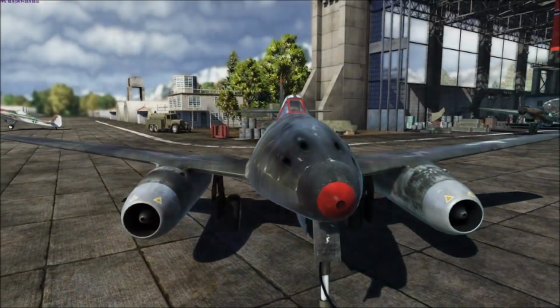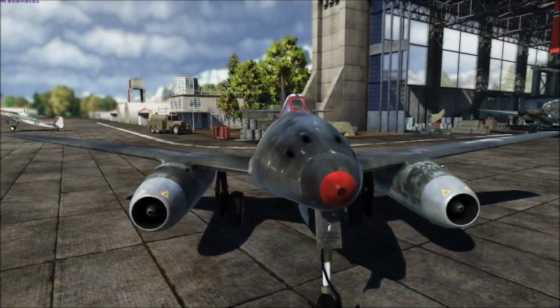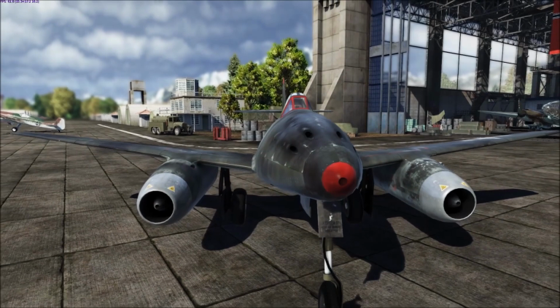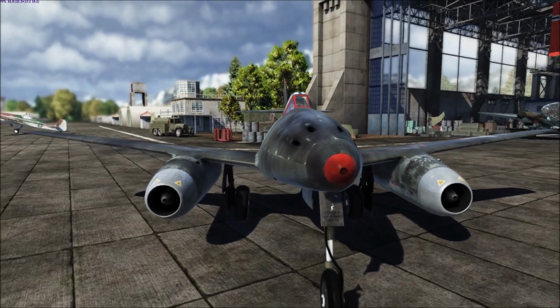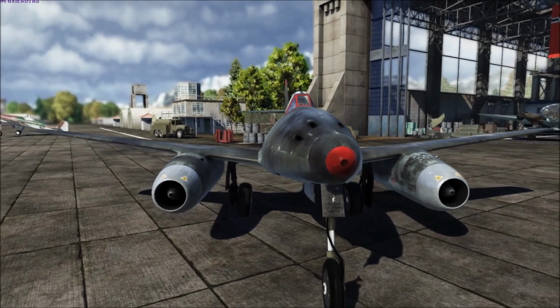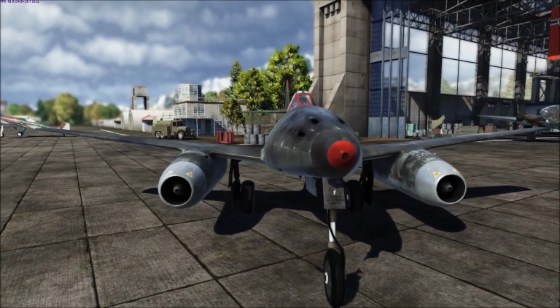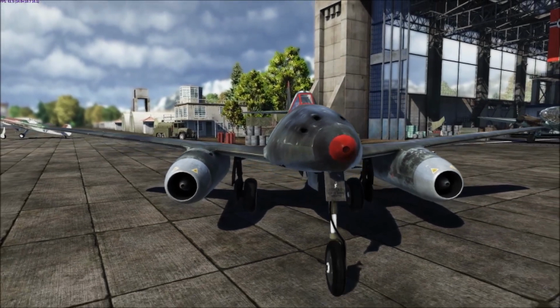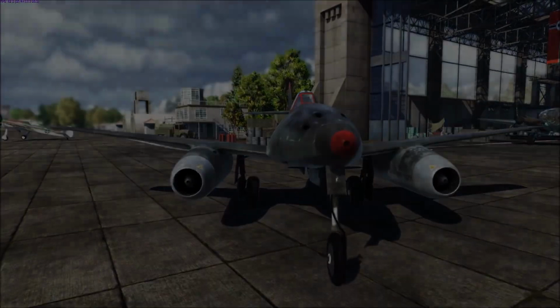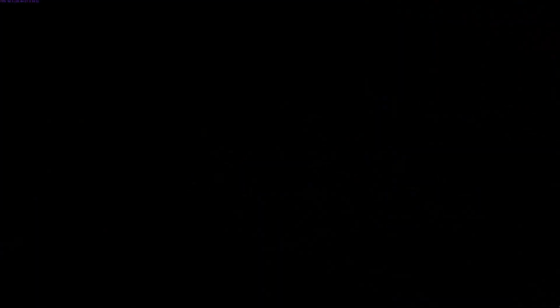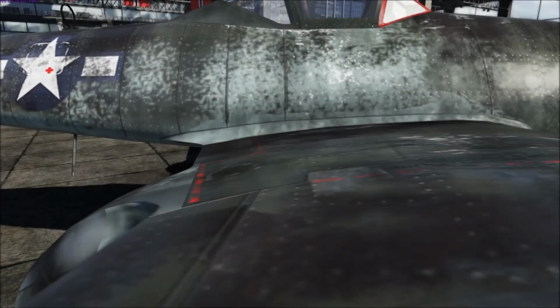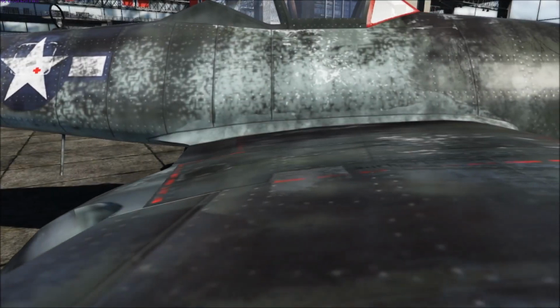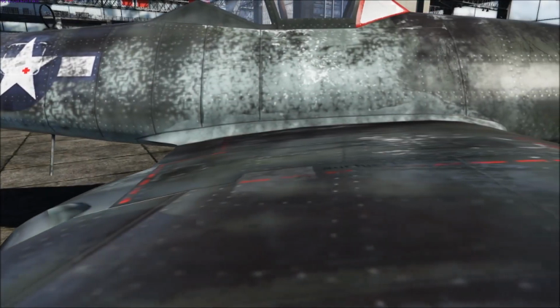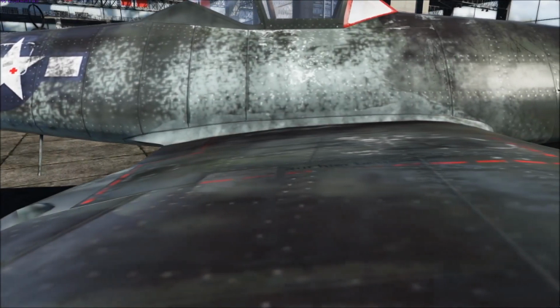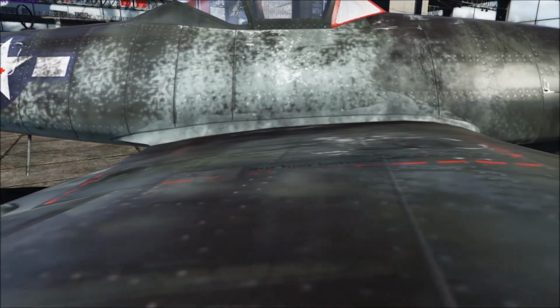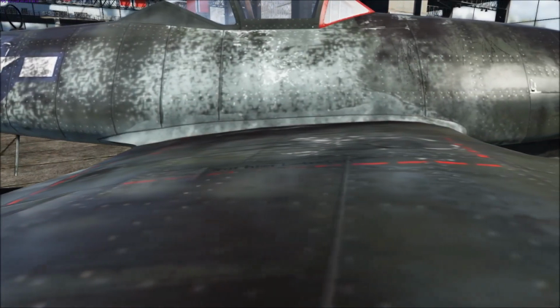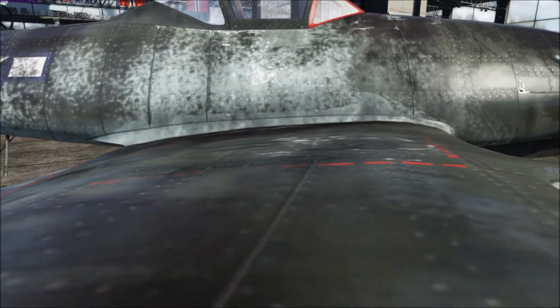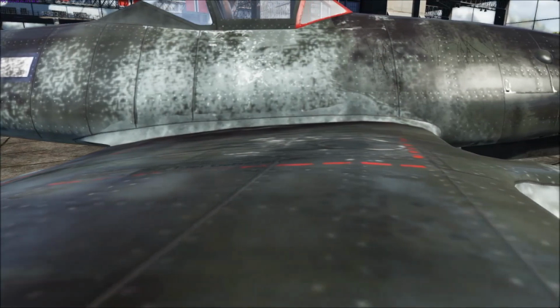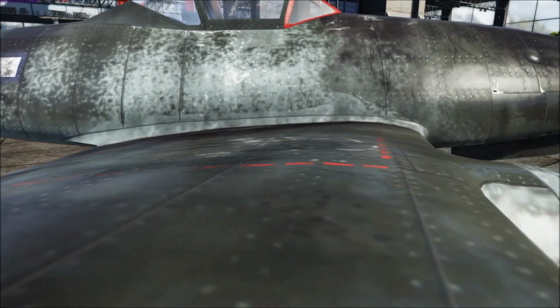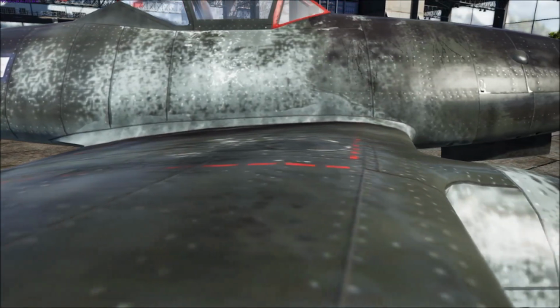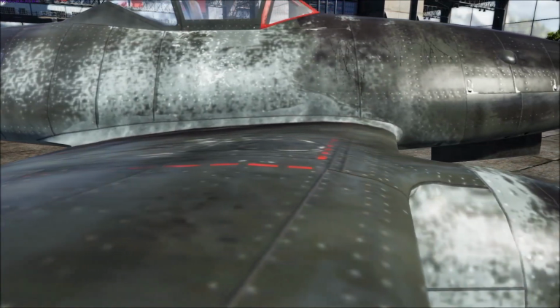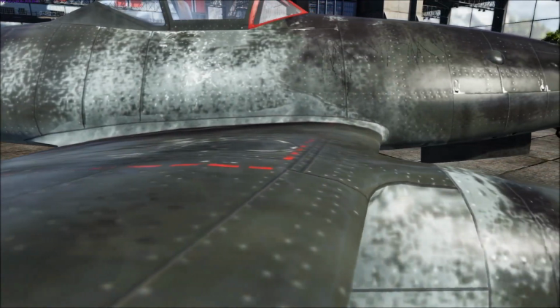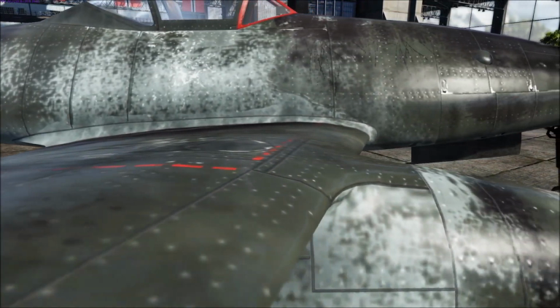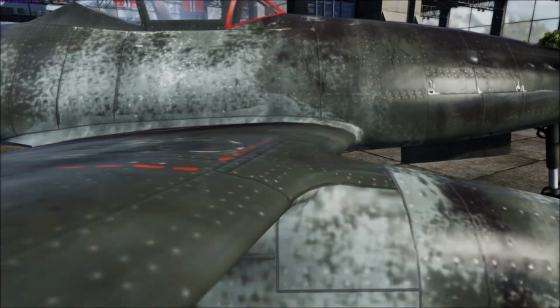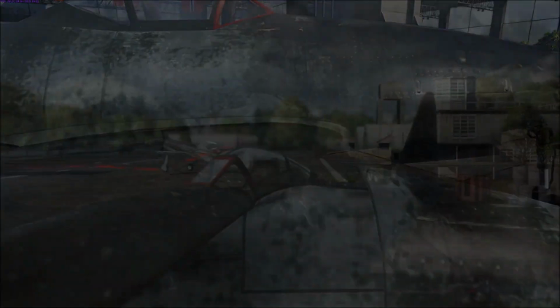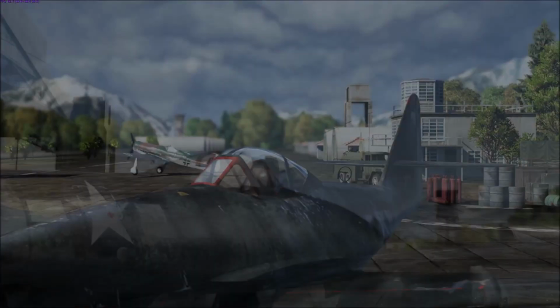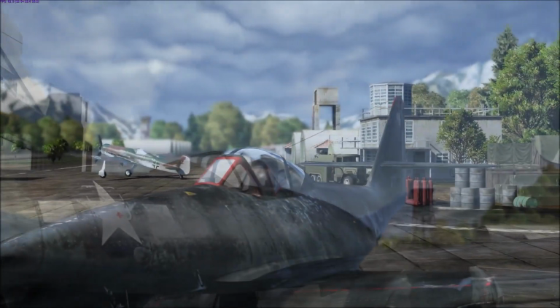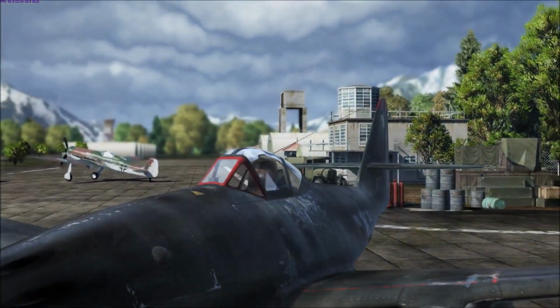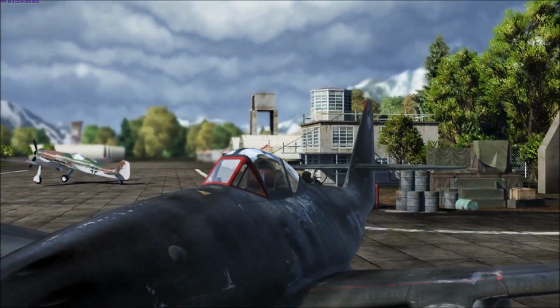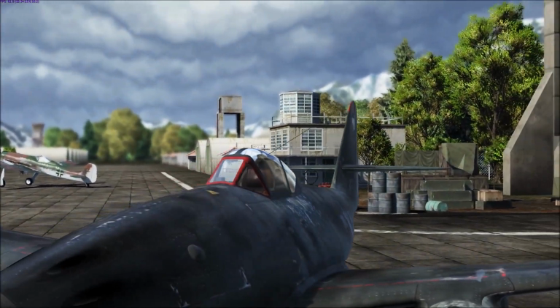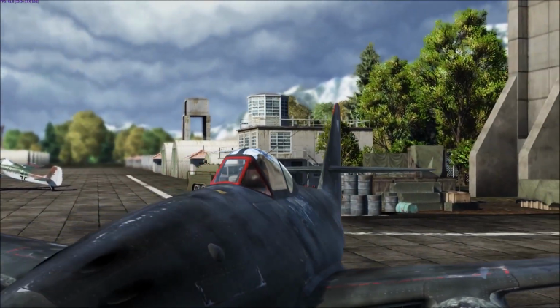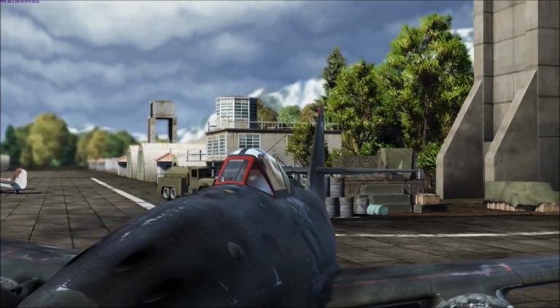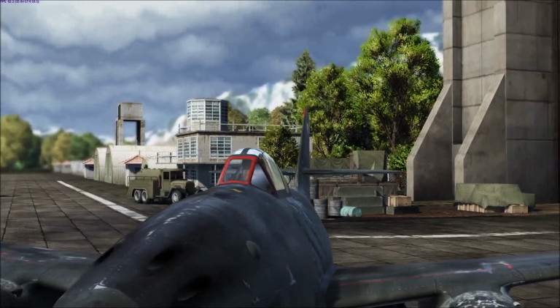Next we have the captured ME262A1A, known as Yabobait, brought to us by FJP DLL. This is a 4K skin and the details and overall look of this creation display a high degree of skill.